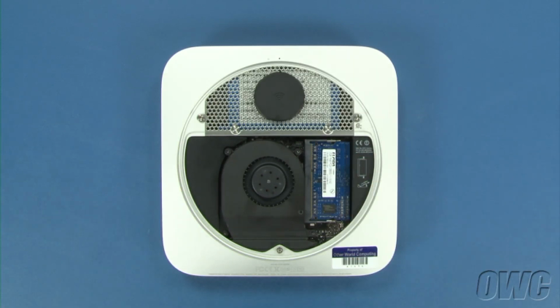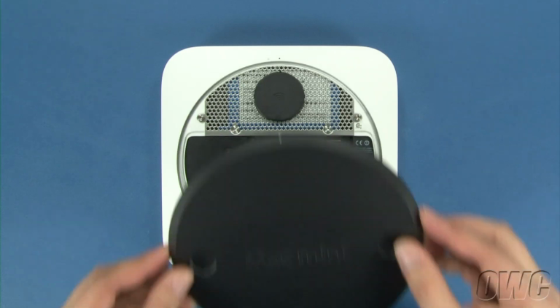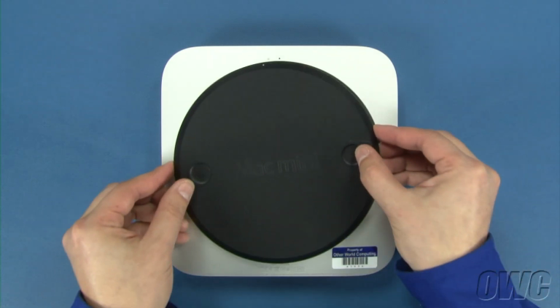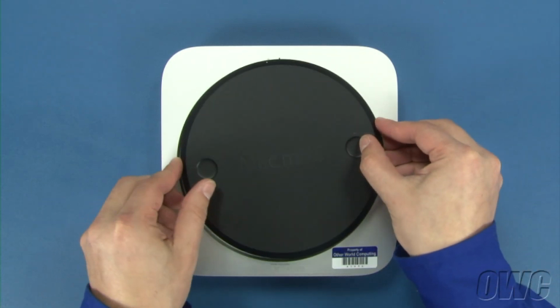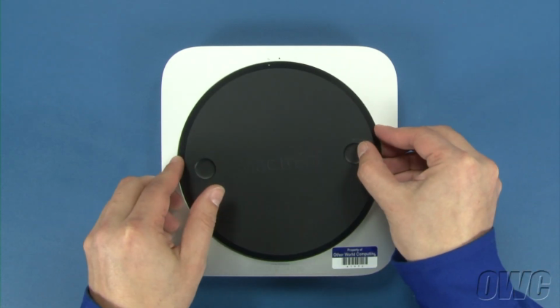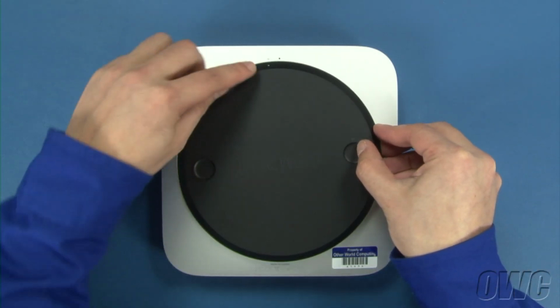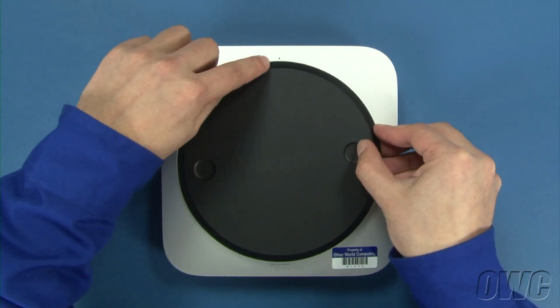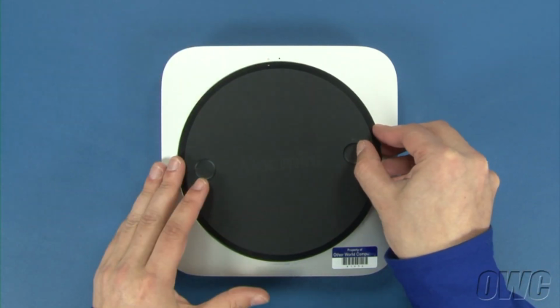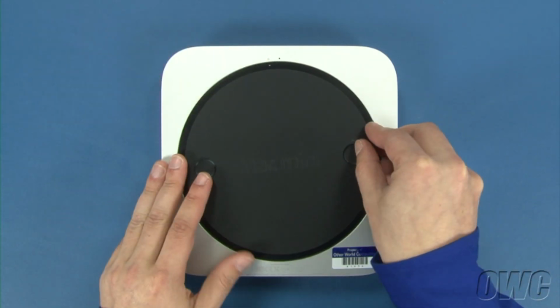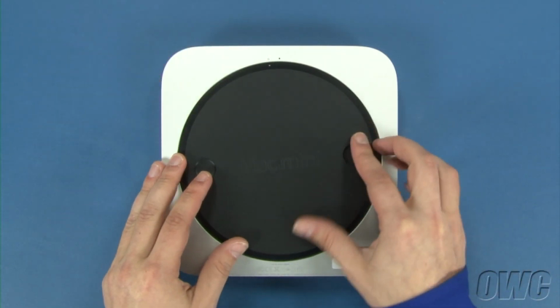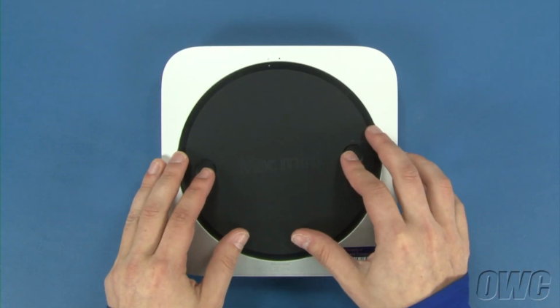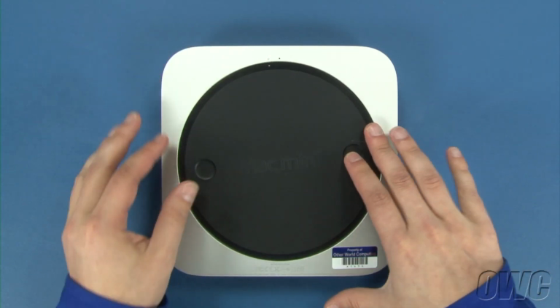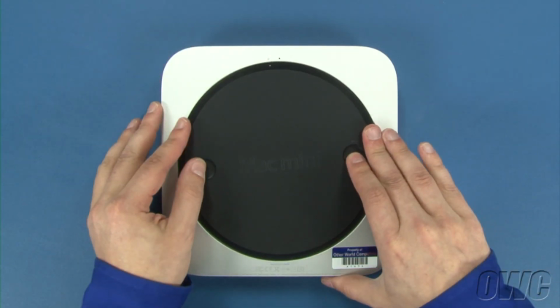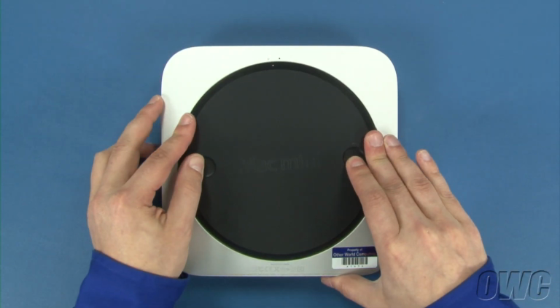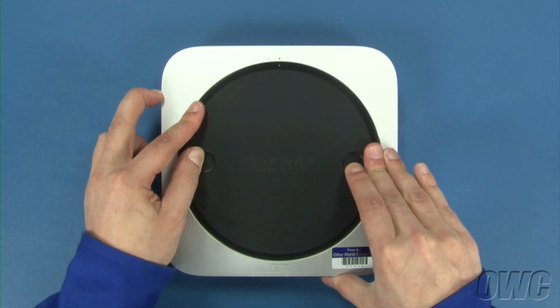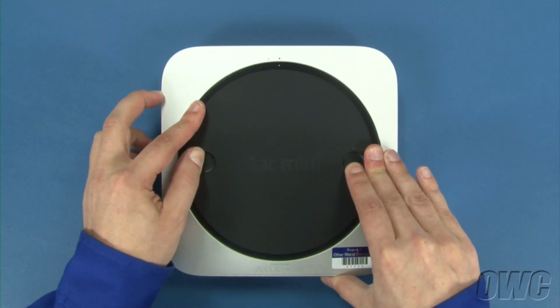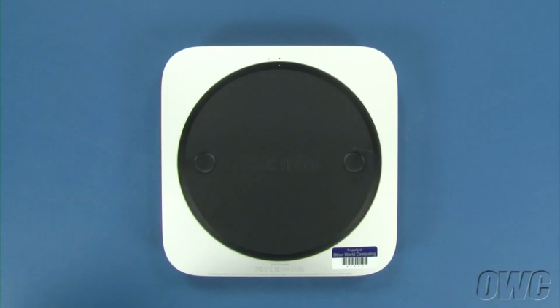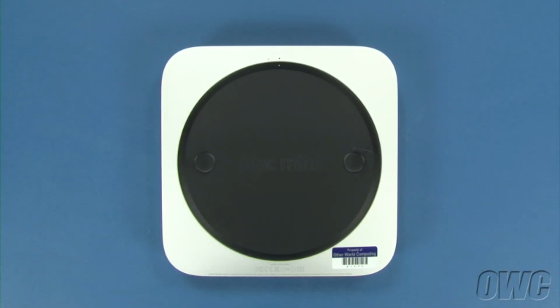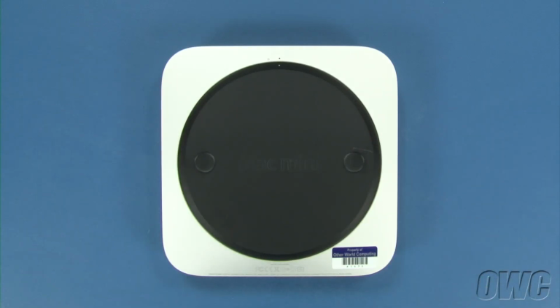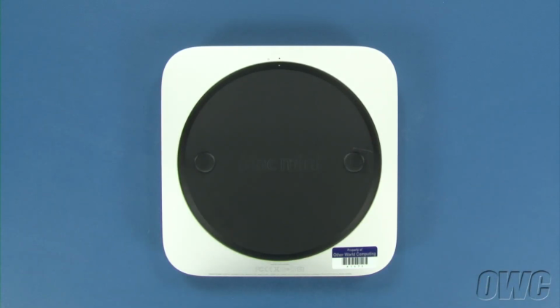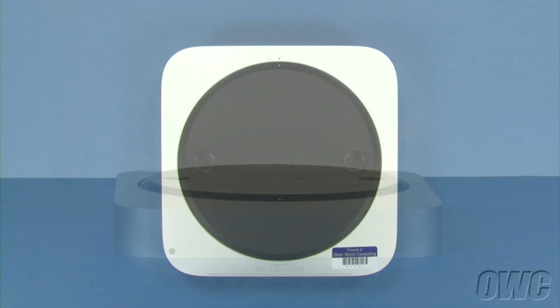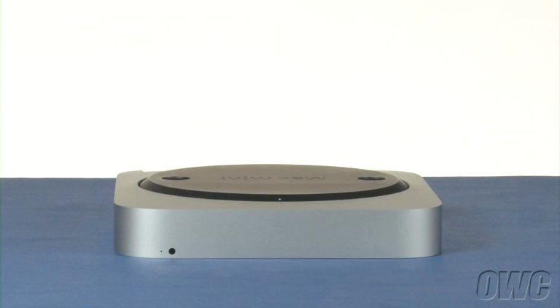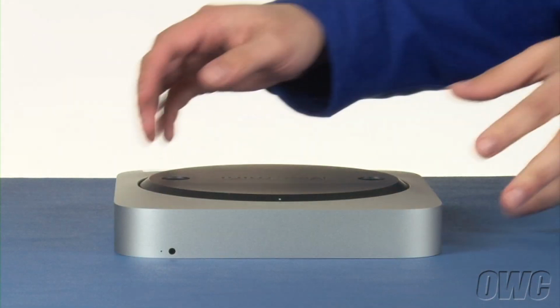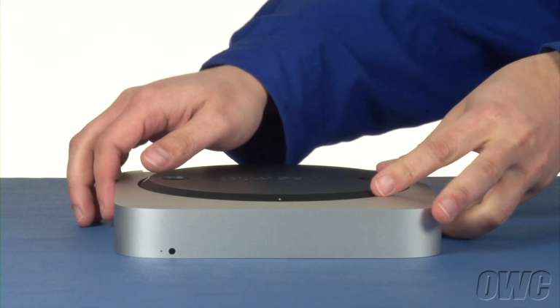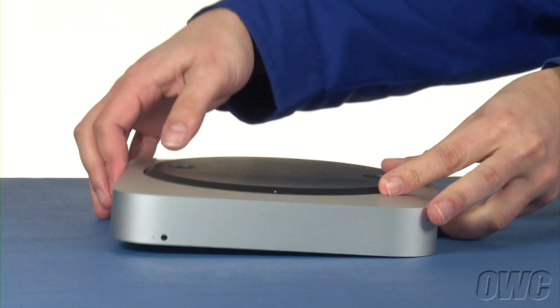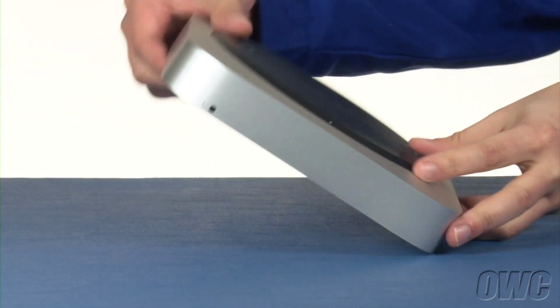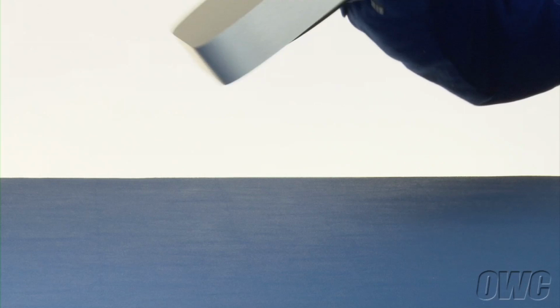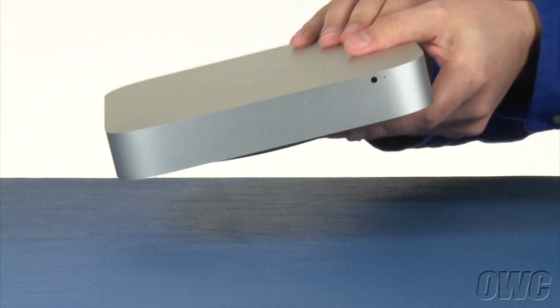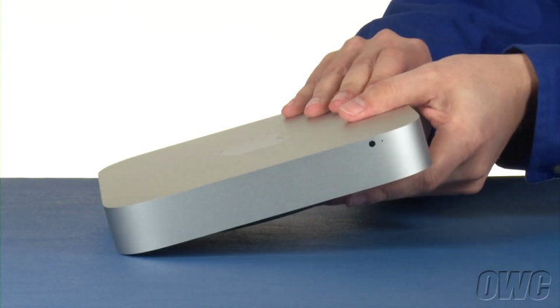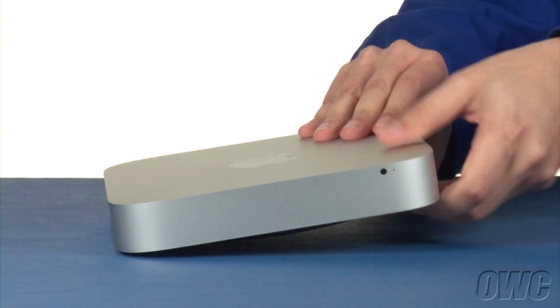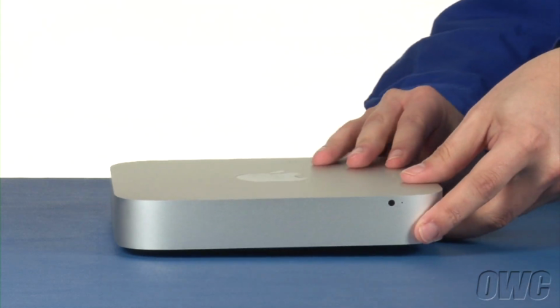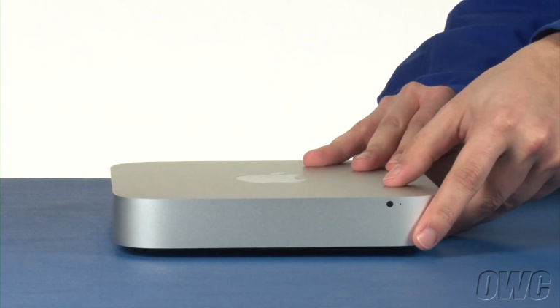Put the bottom cover onto the Mini, making sure that both the white dots line up. Then rotate the bottom cover clockwise until the black and white dots are aligned. You may now flip your Mini over, hook it back up, and turn it on.